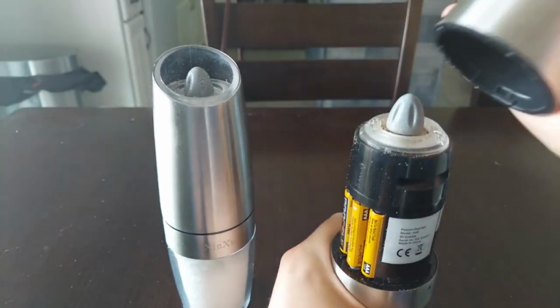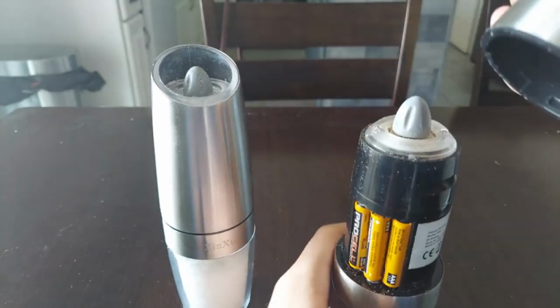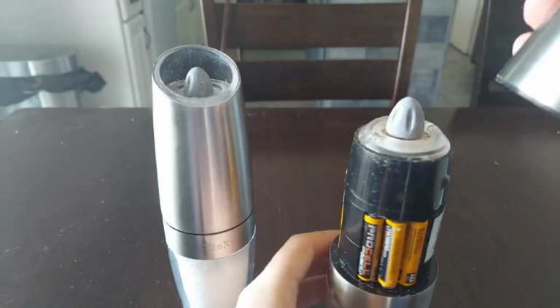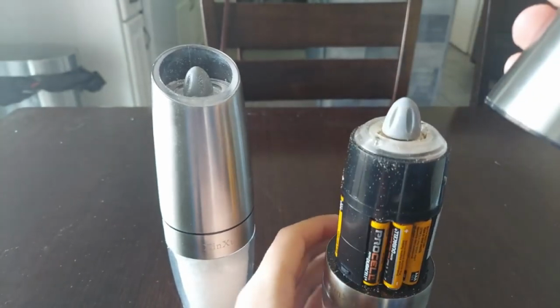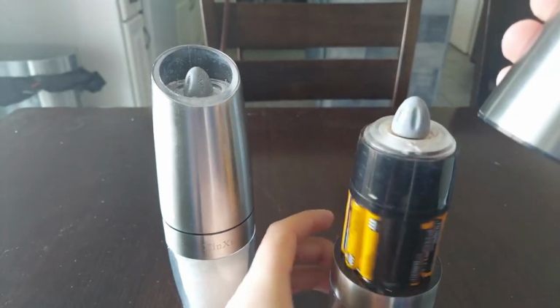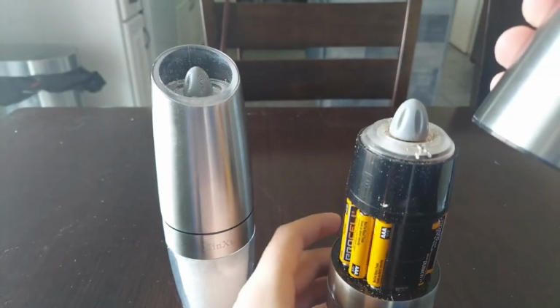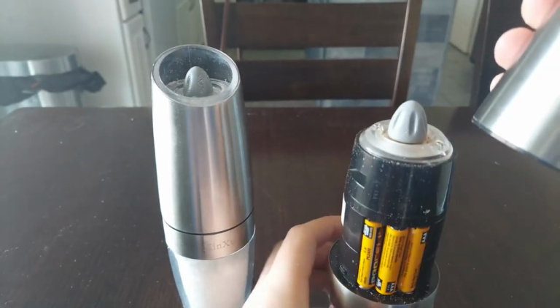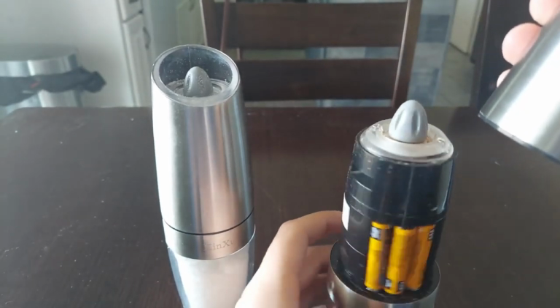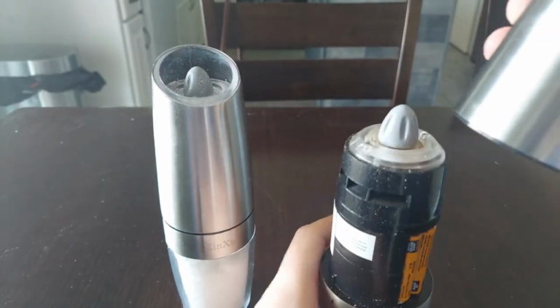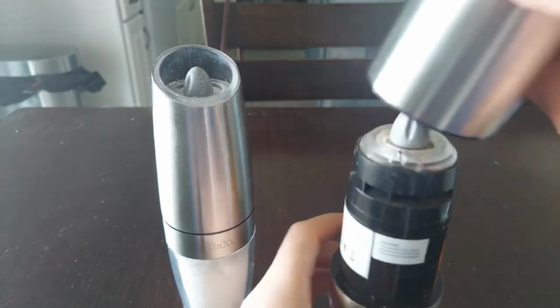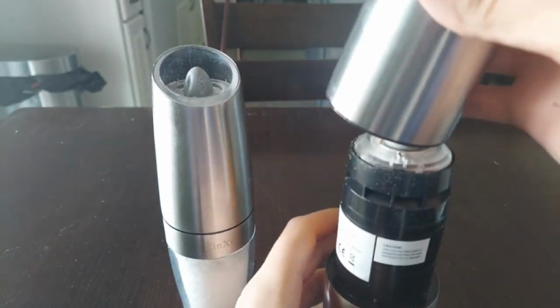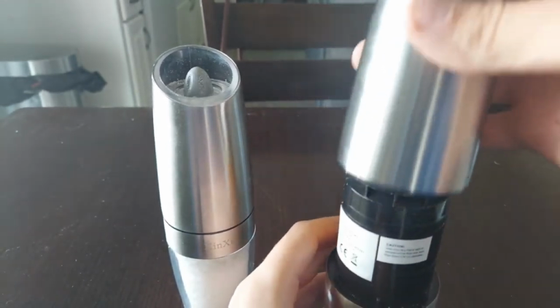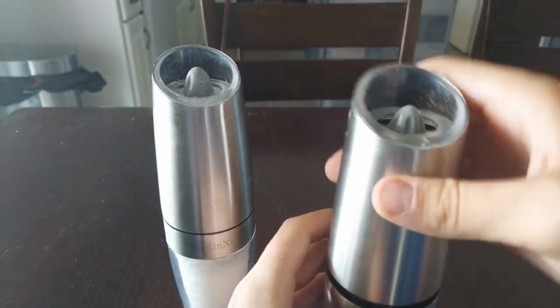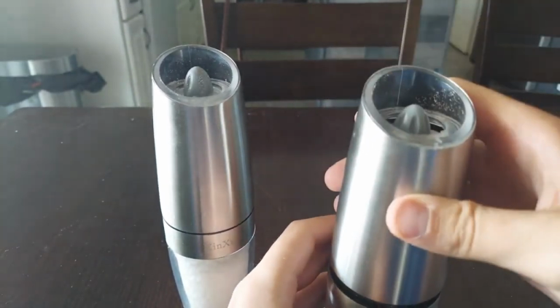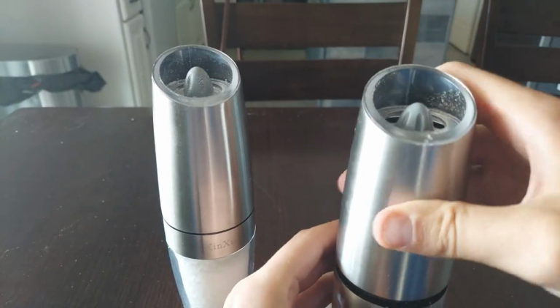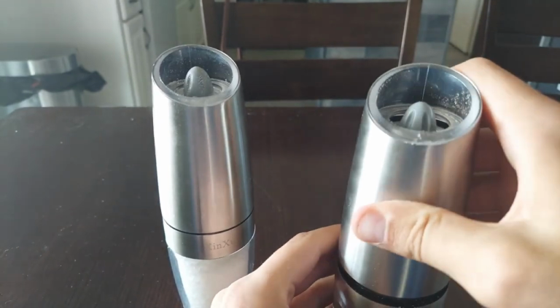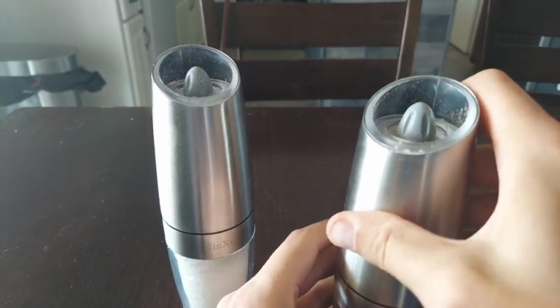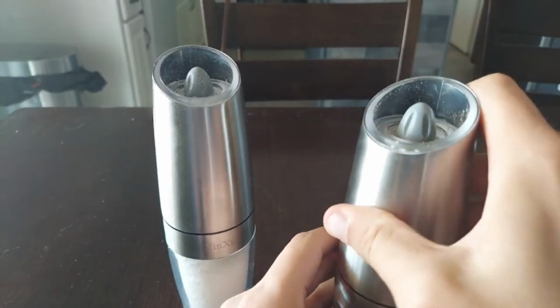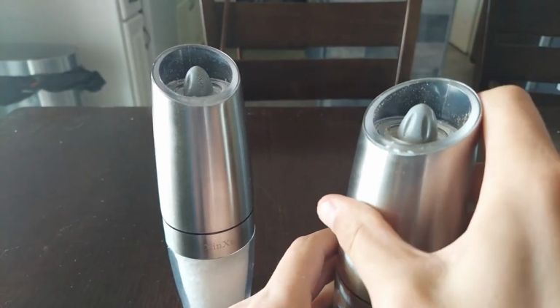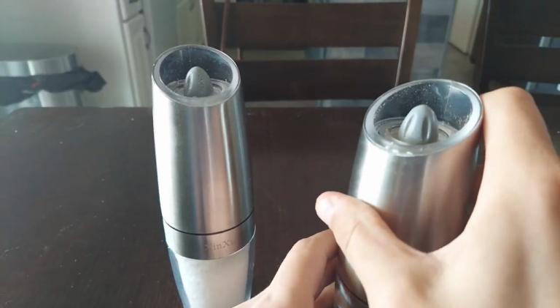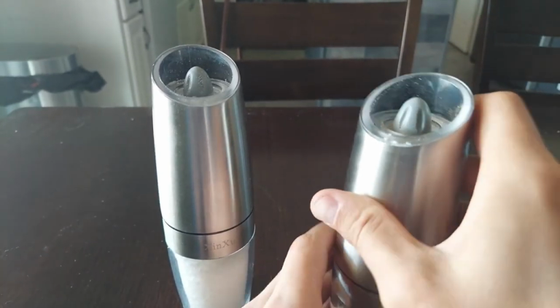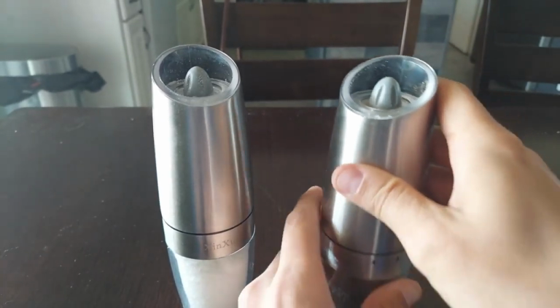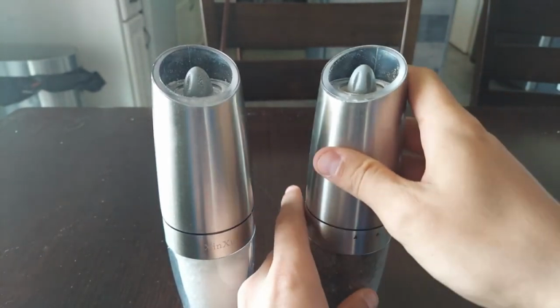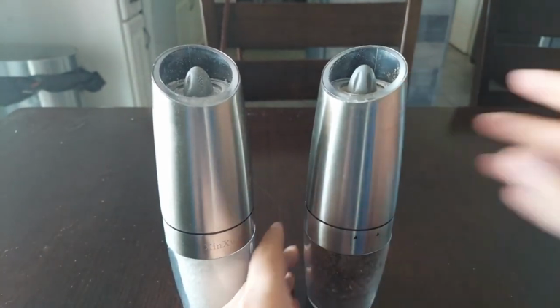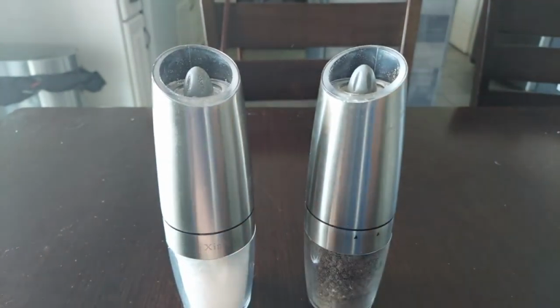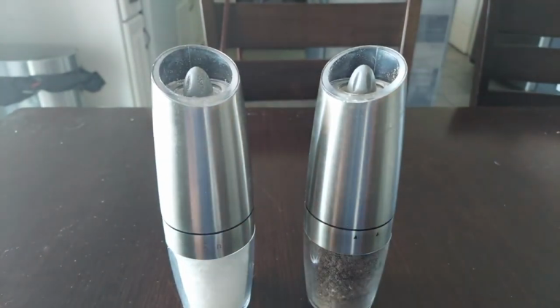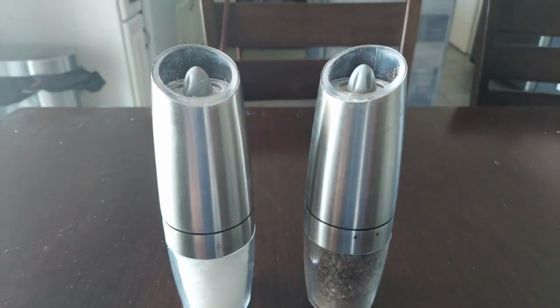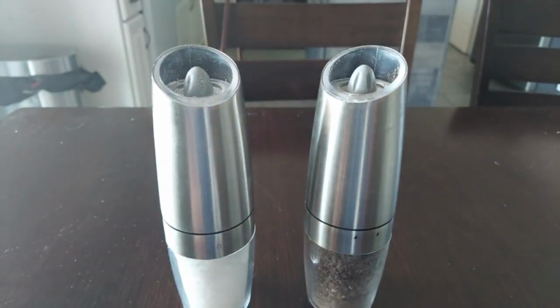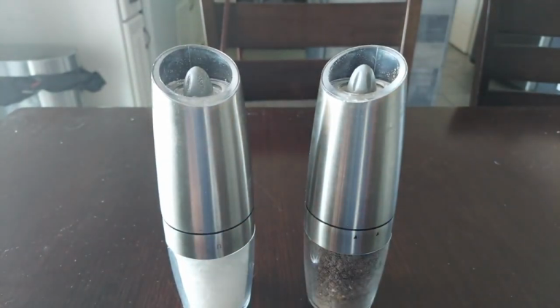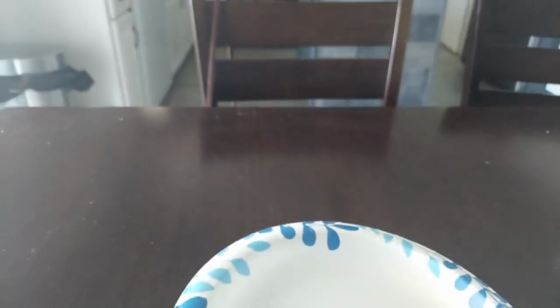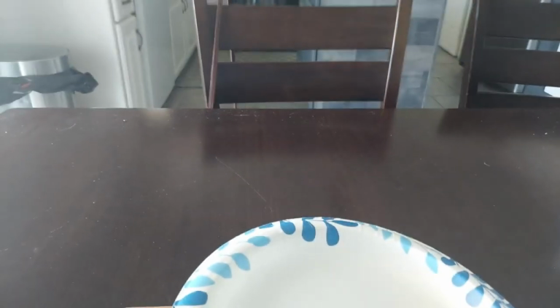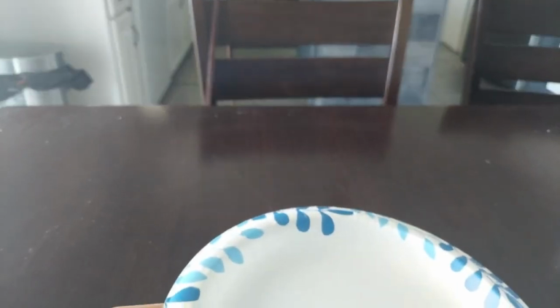The downside of these is that it does take six AAA batteries for one of these, so just keep that in mind. If you're going to buy these, you will need to buy 12 AAA batteries.